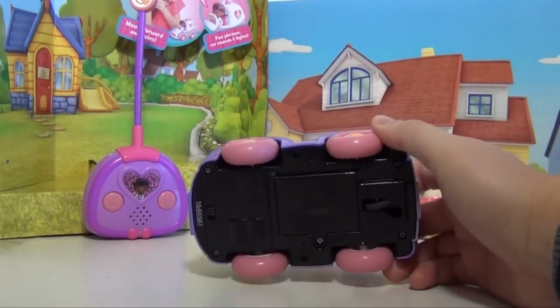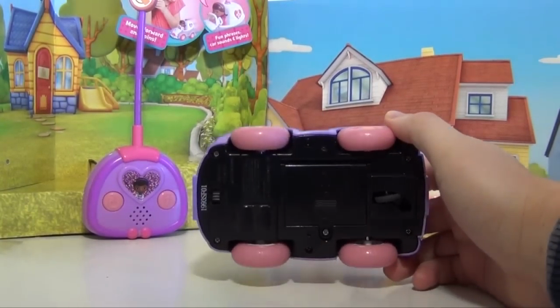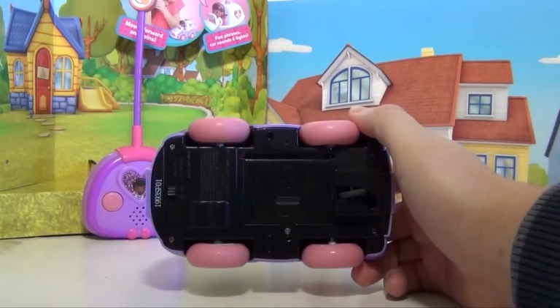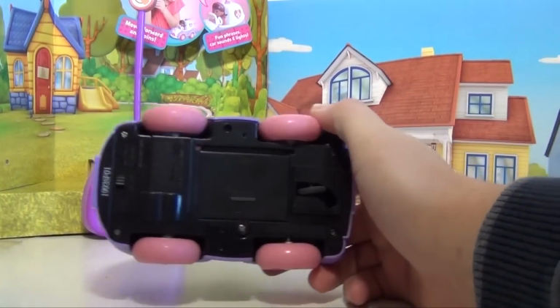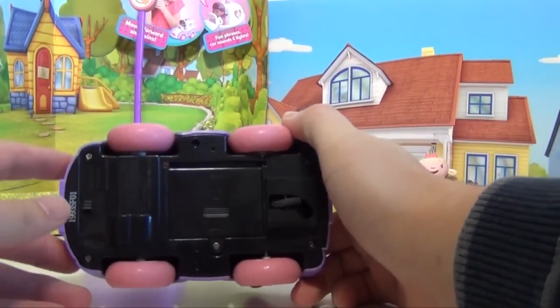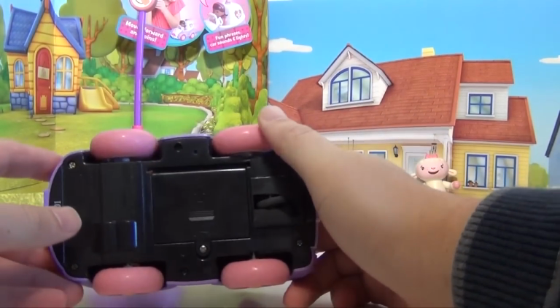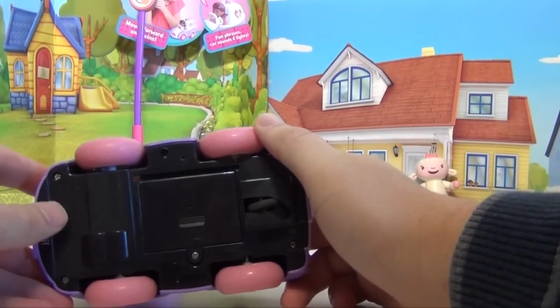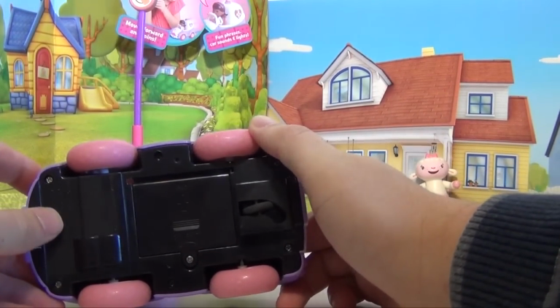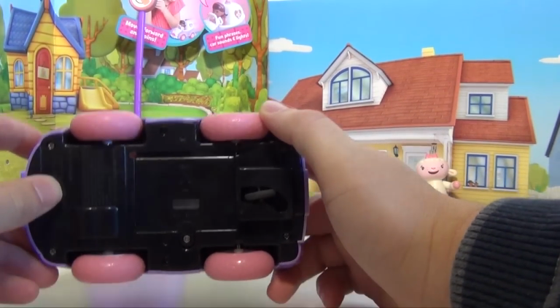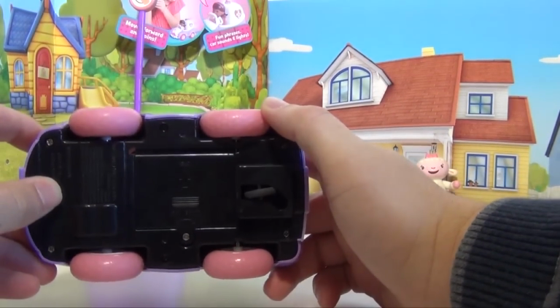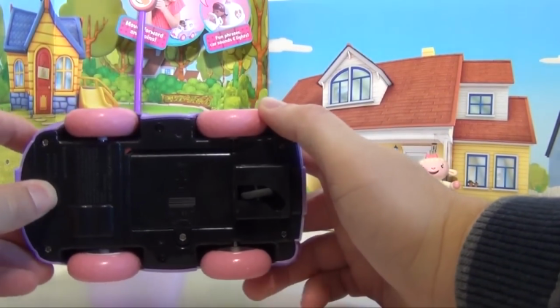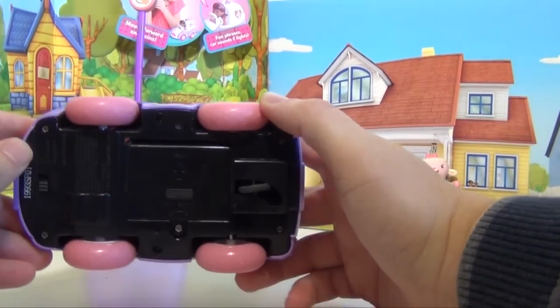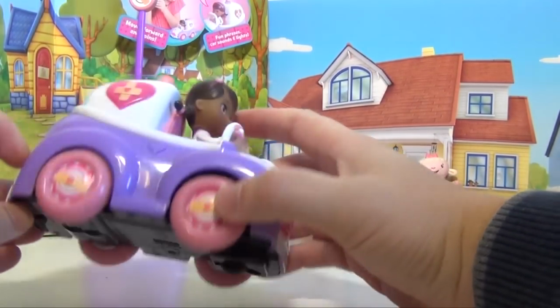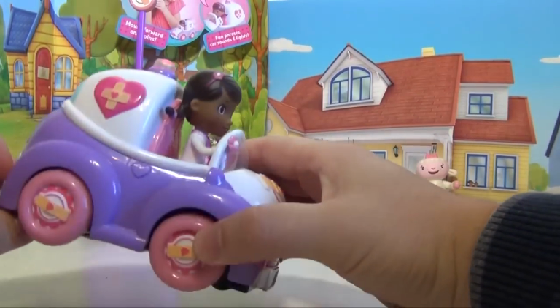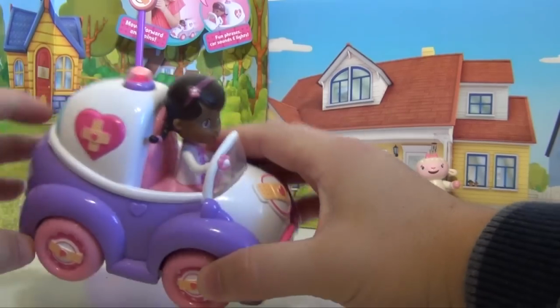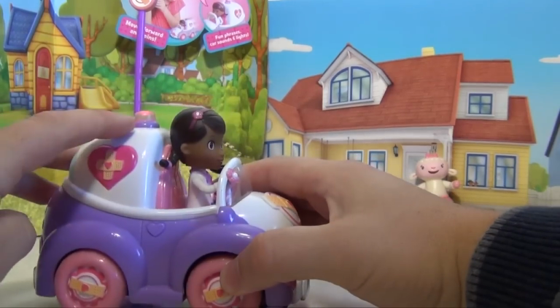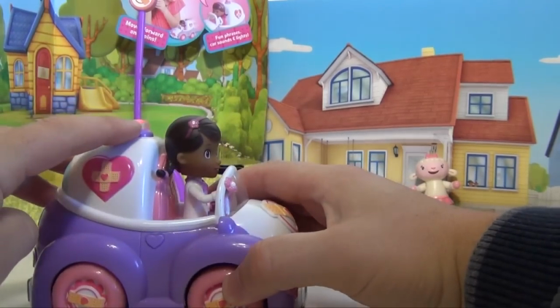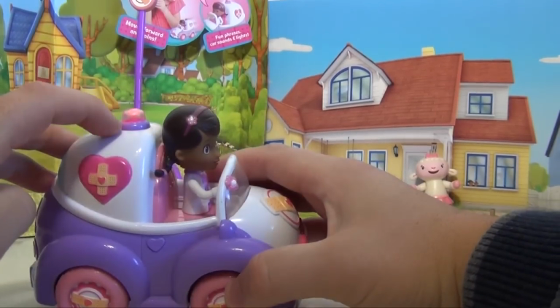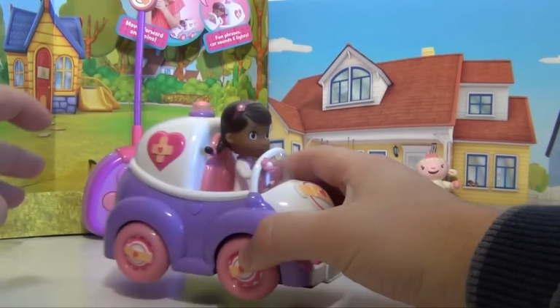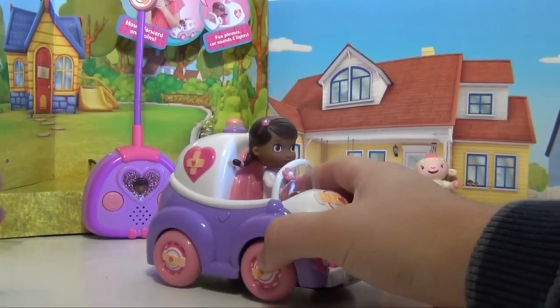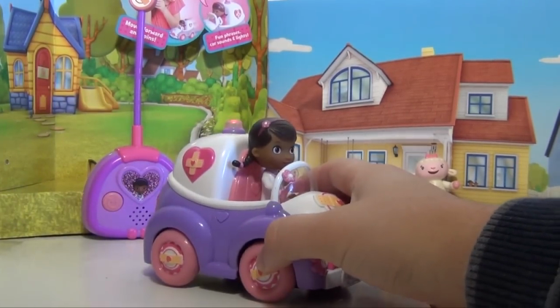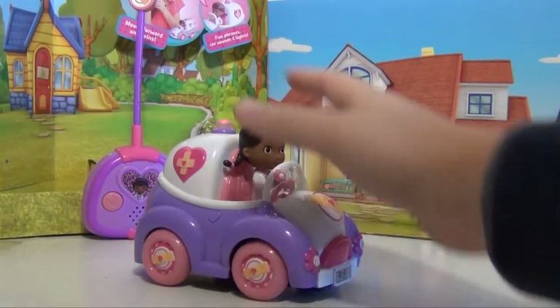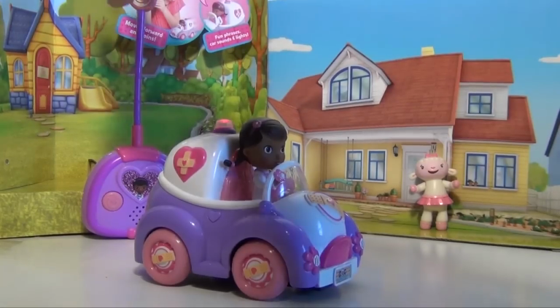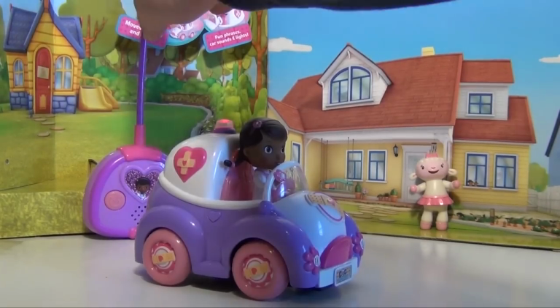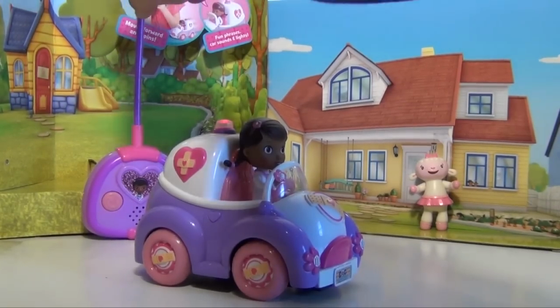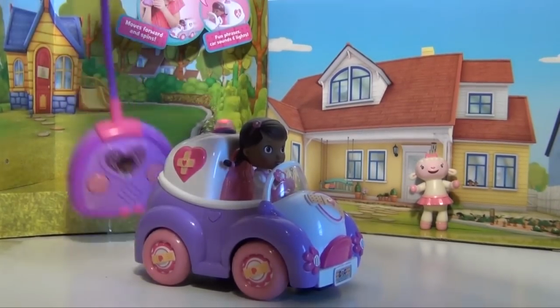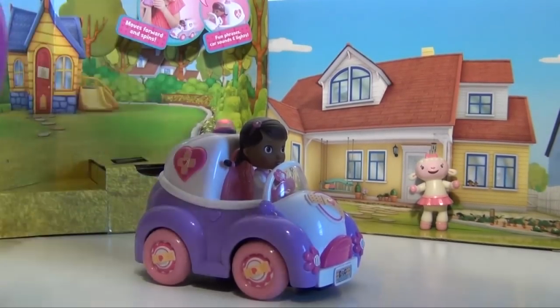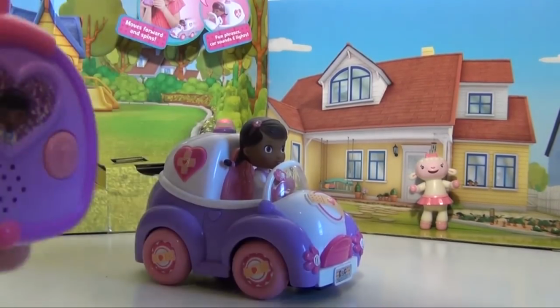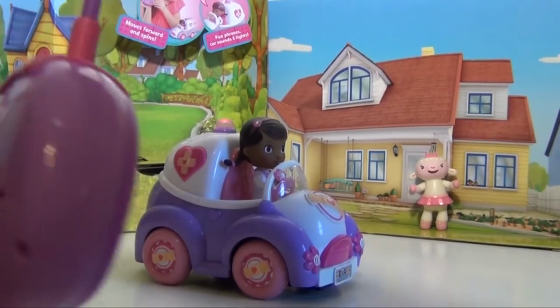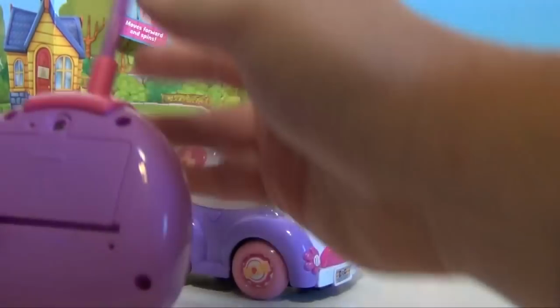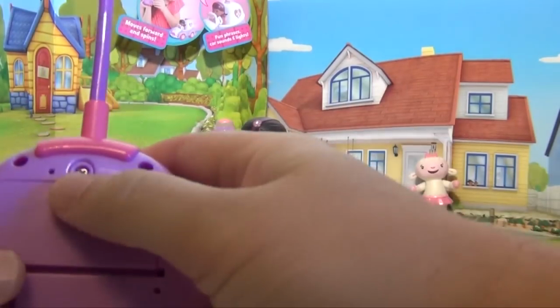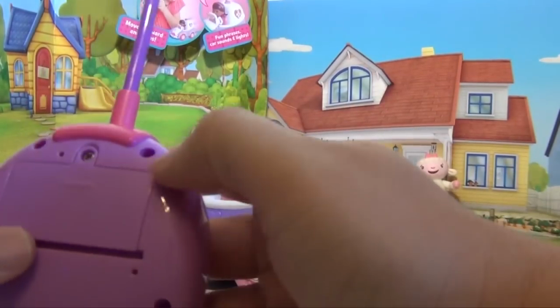Underneath you can see it takes batteries, but the batteries are included. You turn it on, and you can see the little red light here on the top comes on. The remote control also comes with batteries.